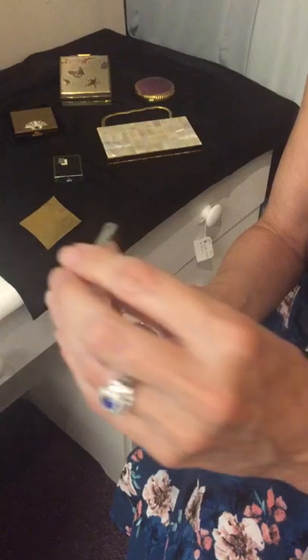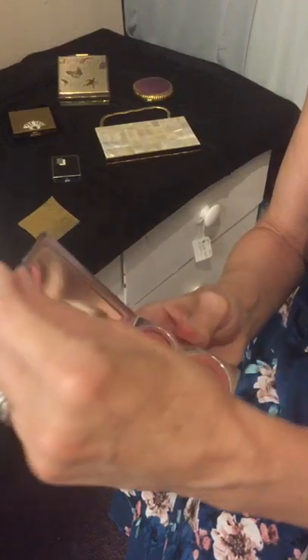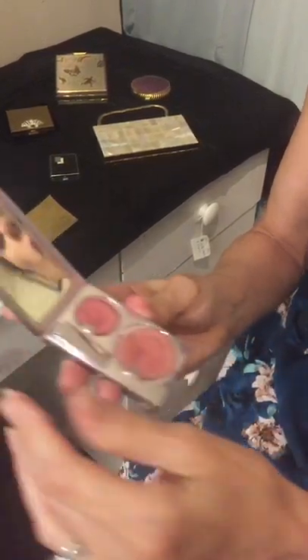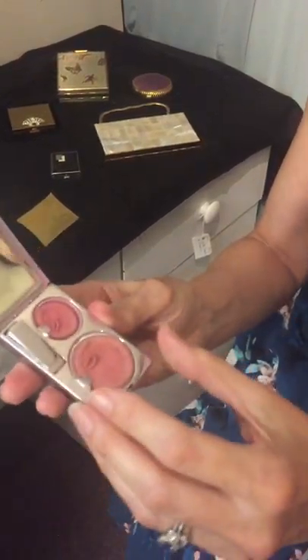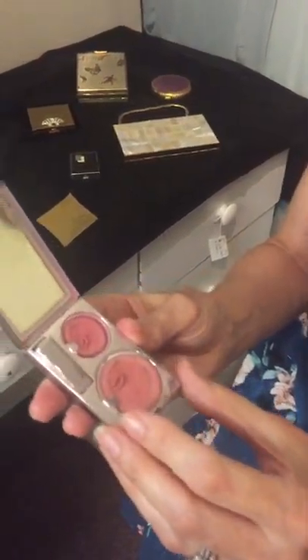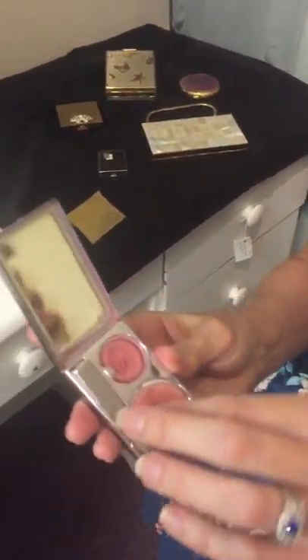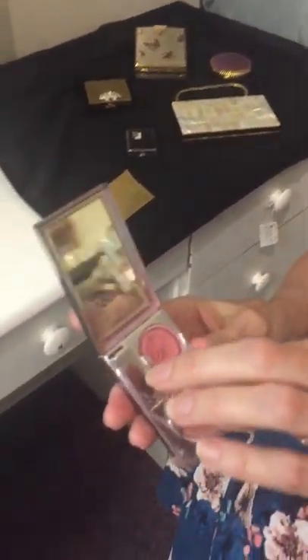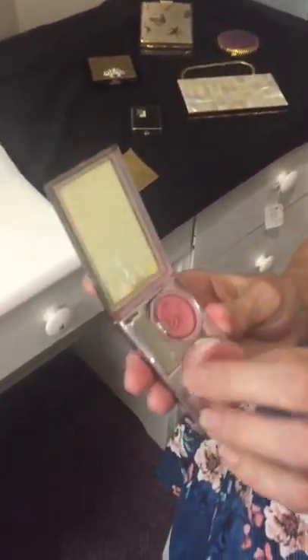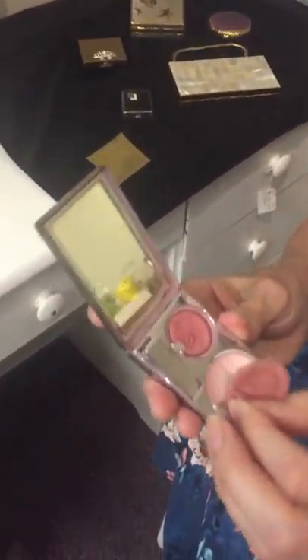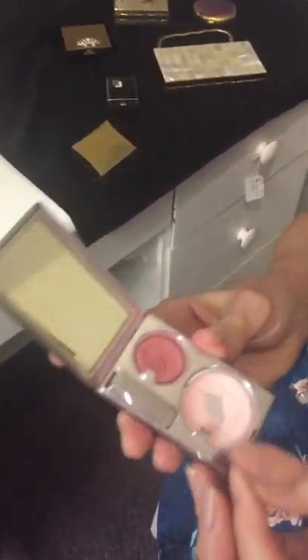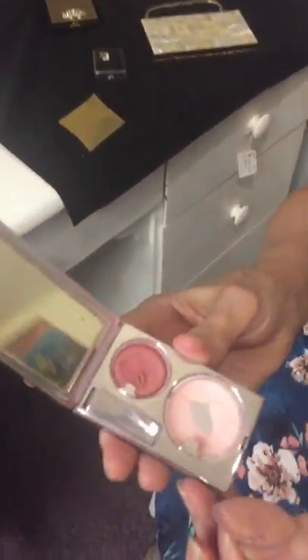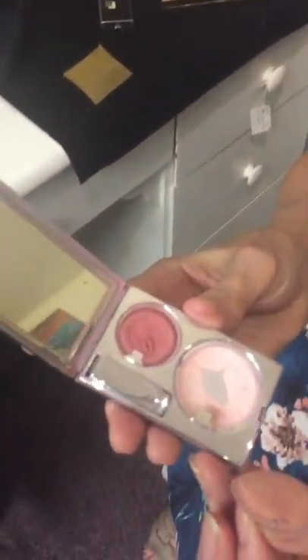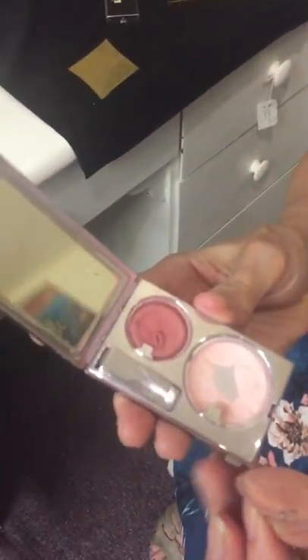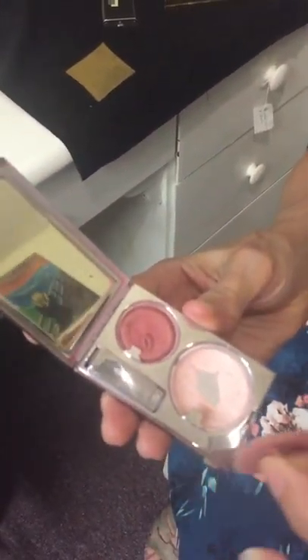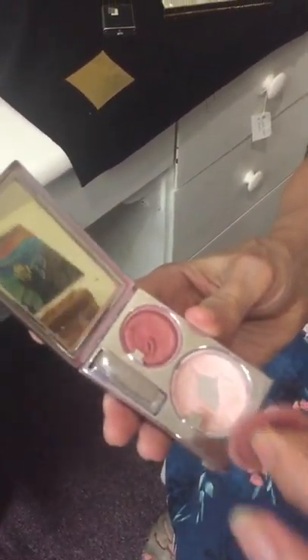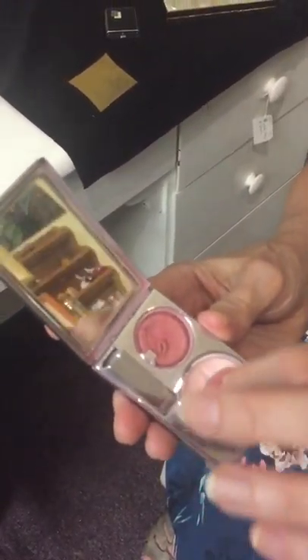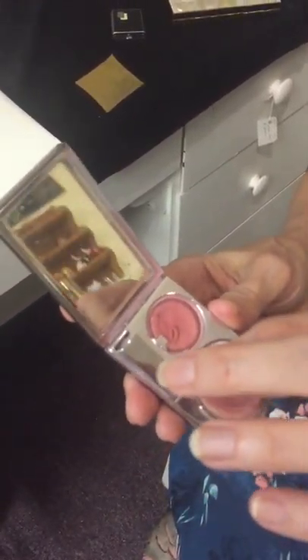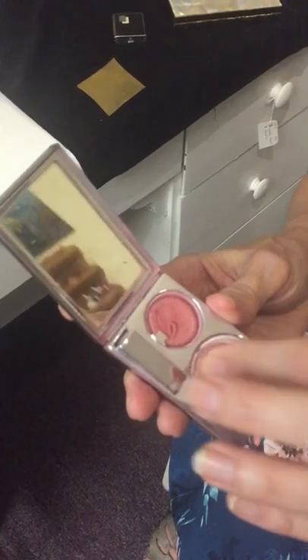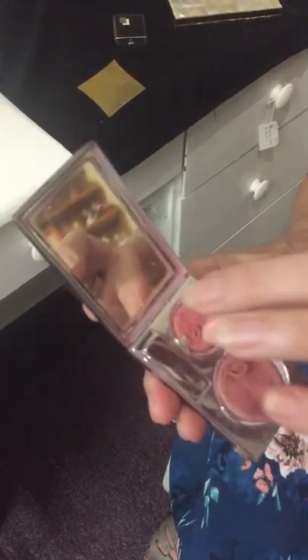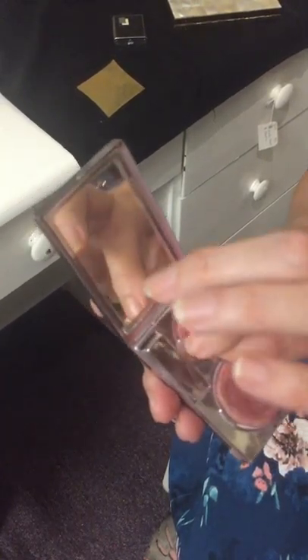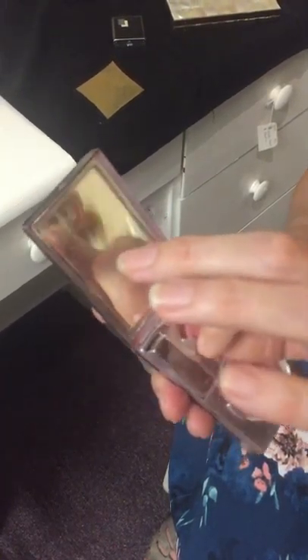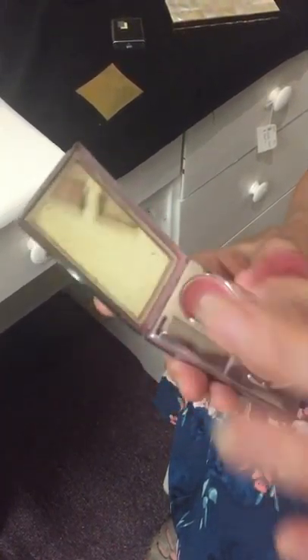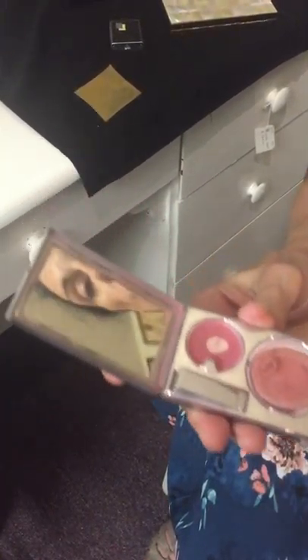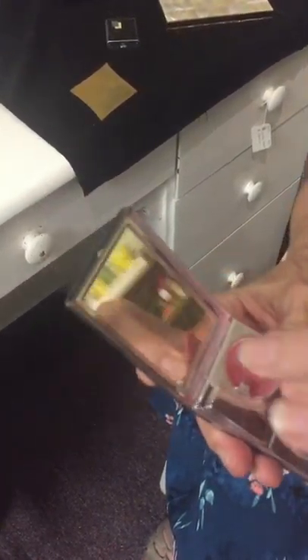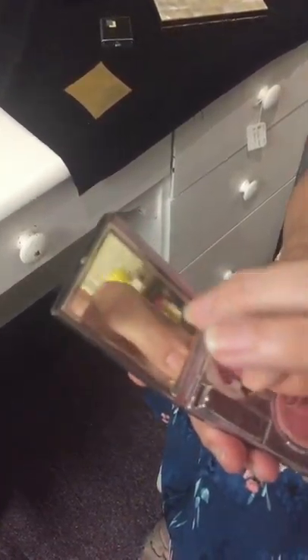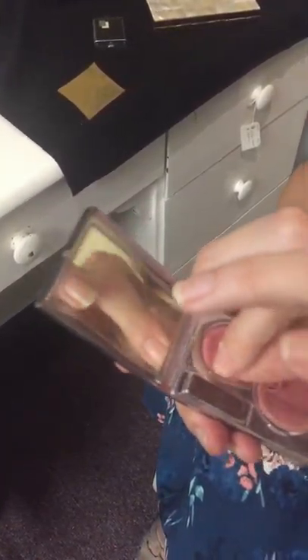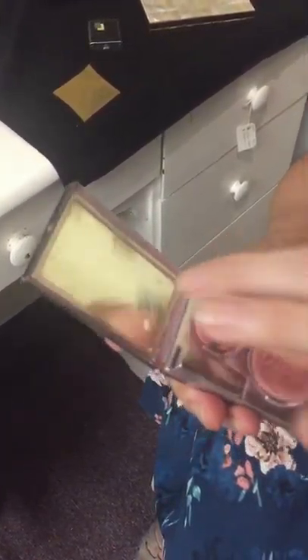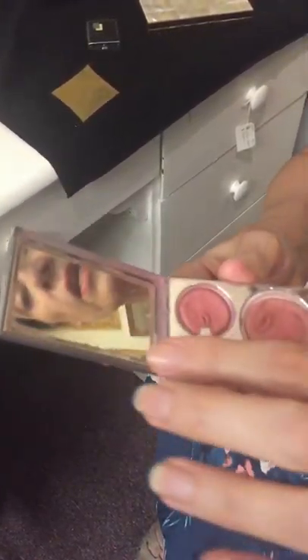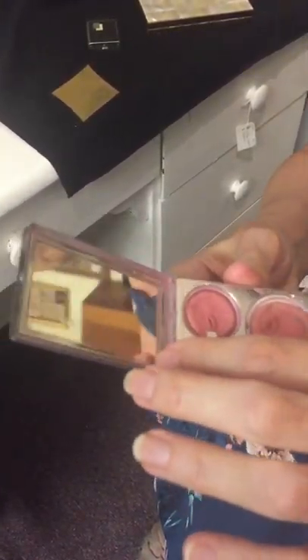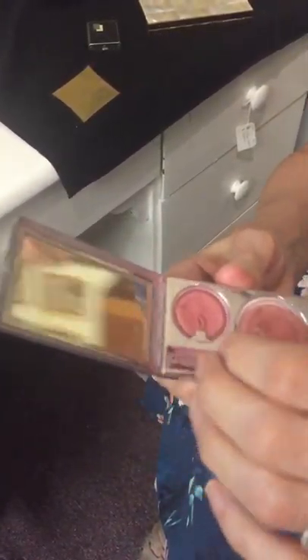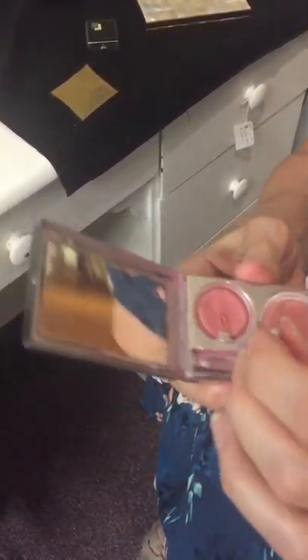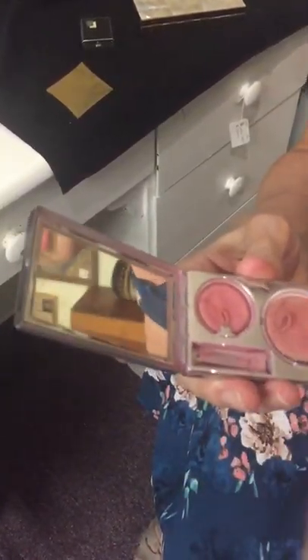And when you open it, you find that it had makeup in it and the makeup is still there — rouge and powders and a little place for your lipstick.